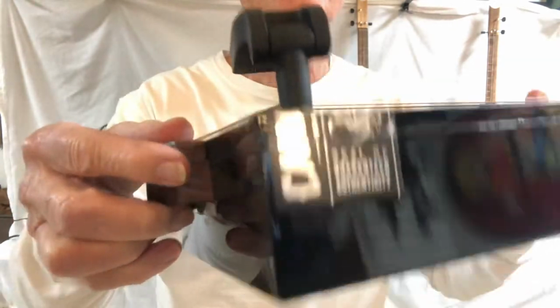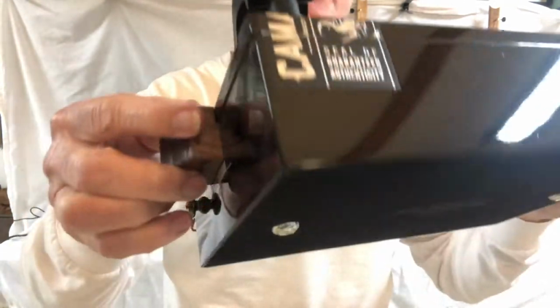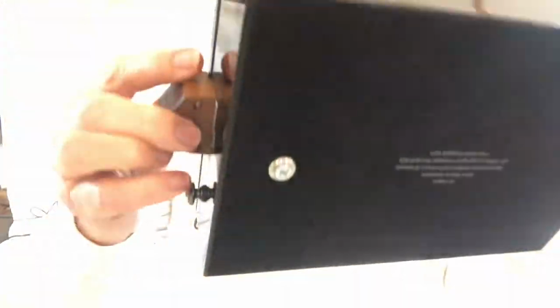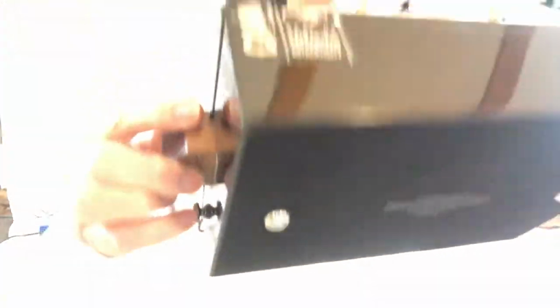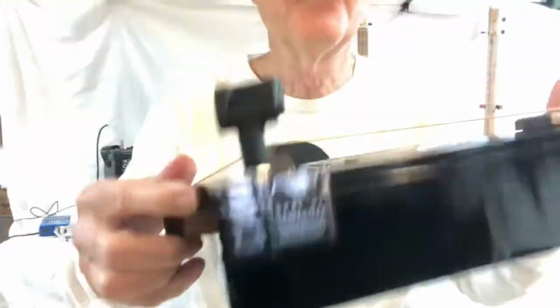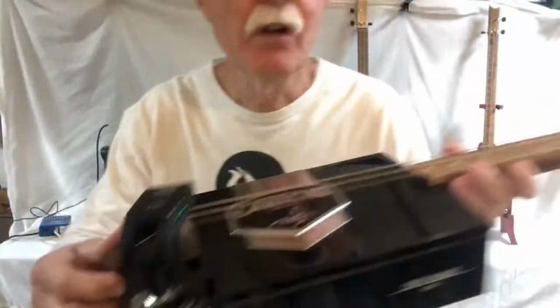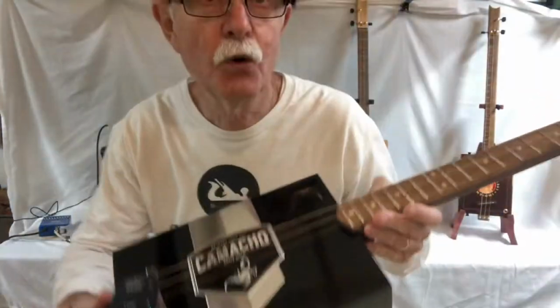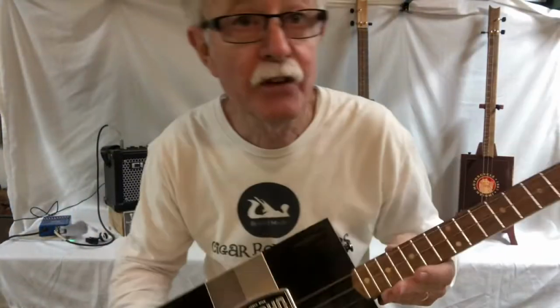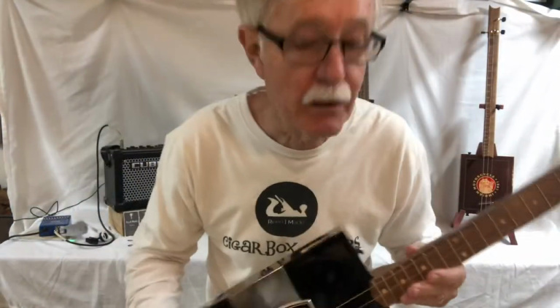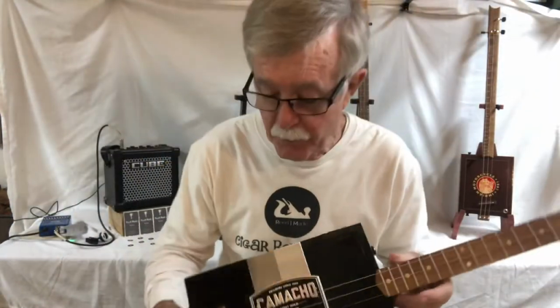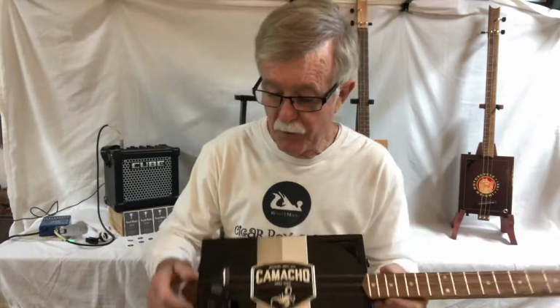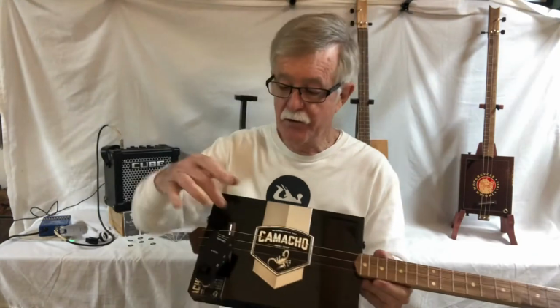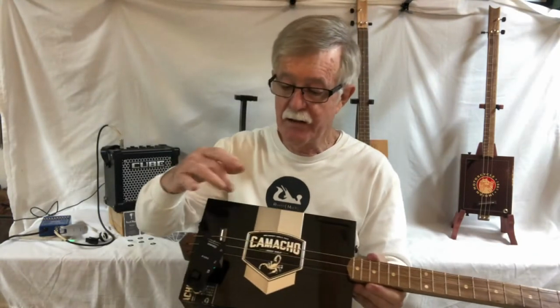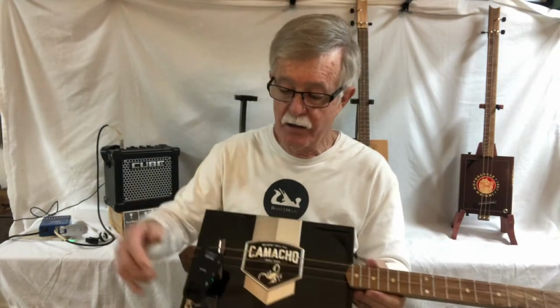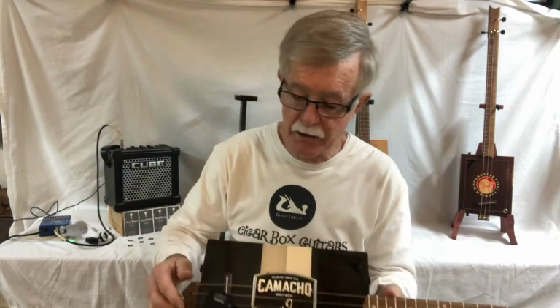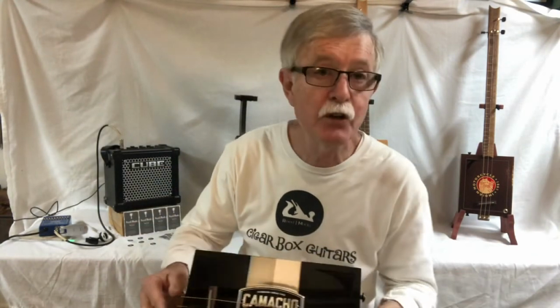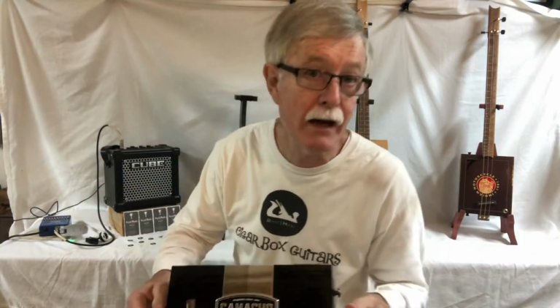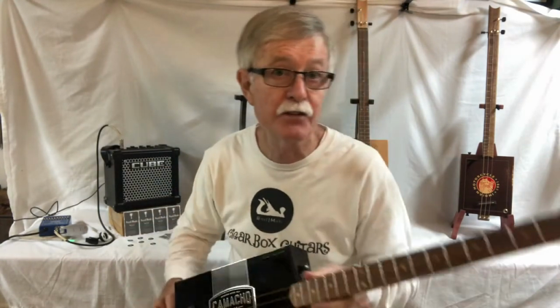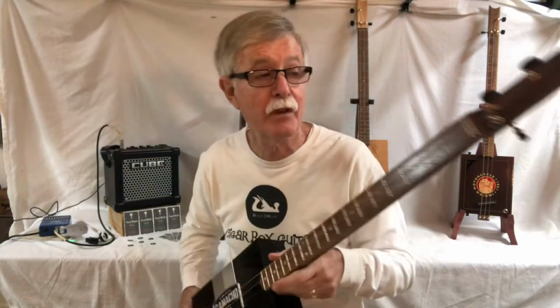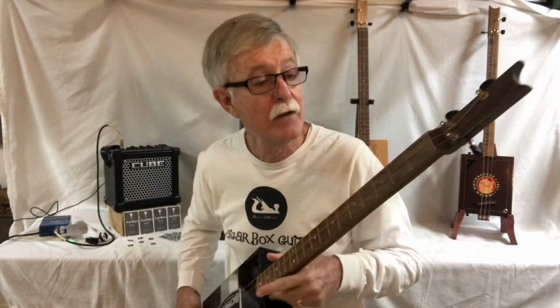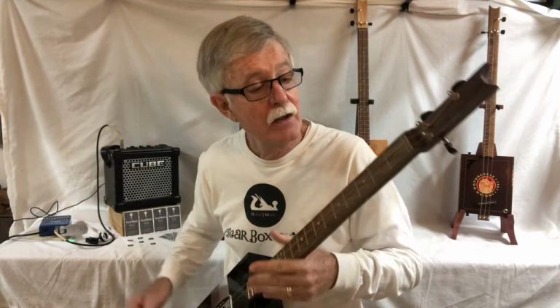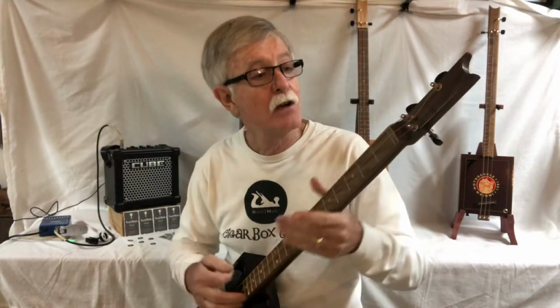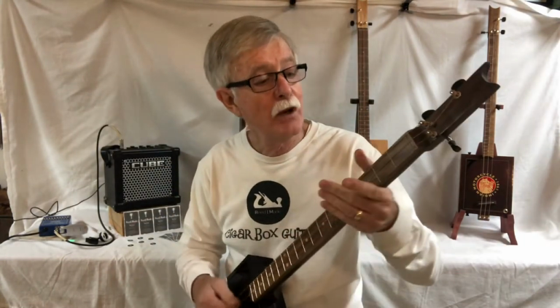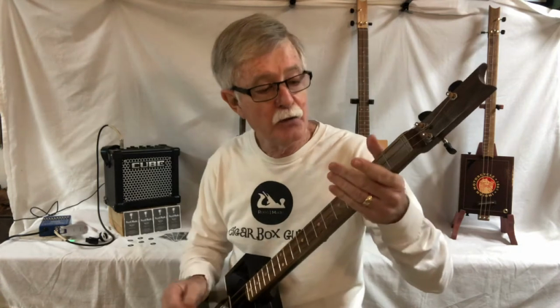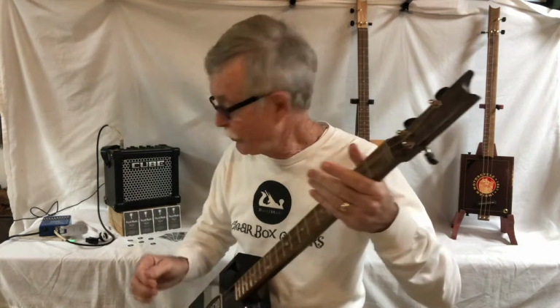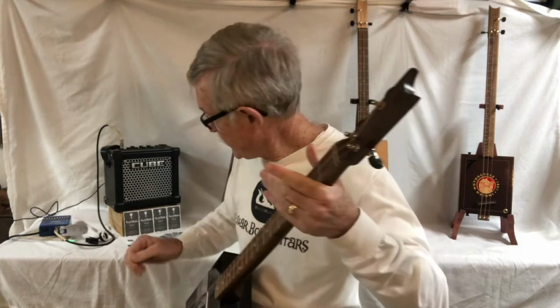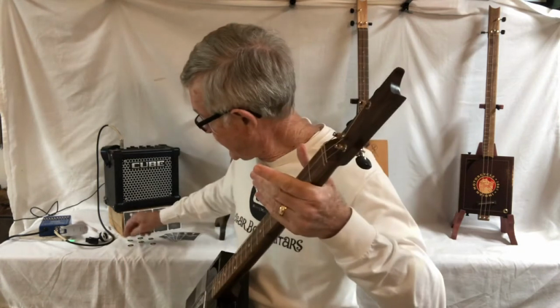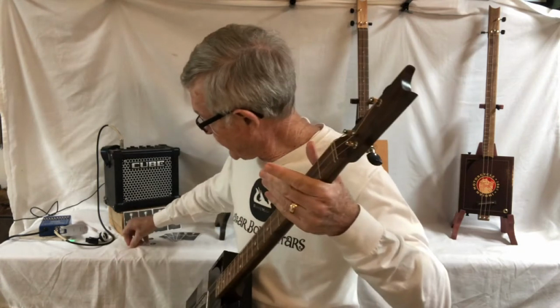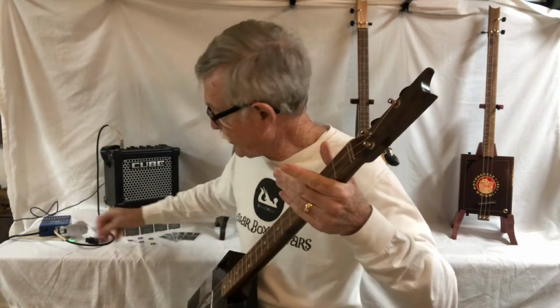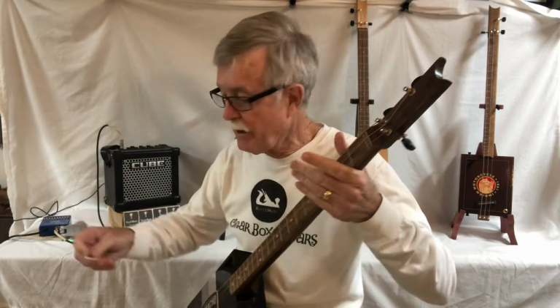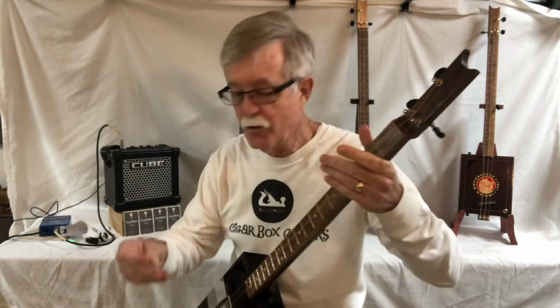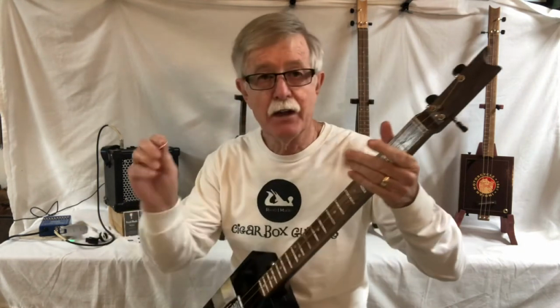Dual piezo pickups, got a pickup on either side — that gives it good balance. I'm gonna play this one a little bit; I'll play it with a pick to start with.